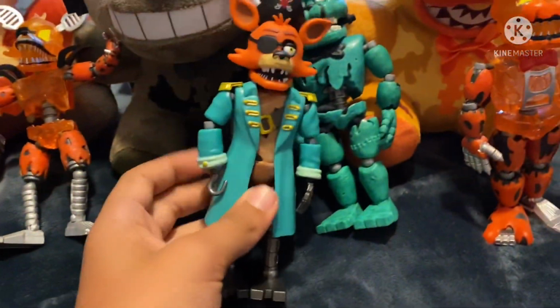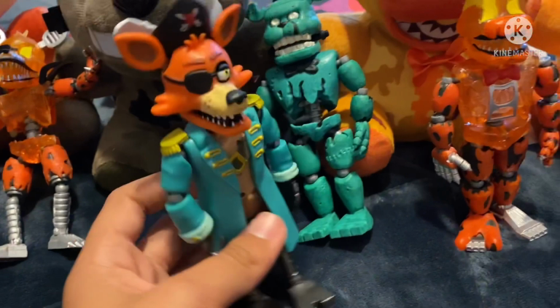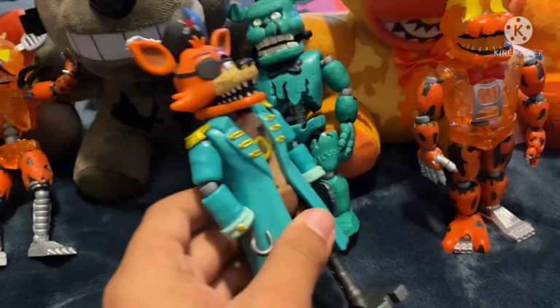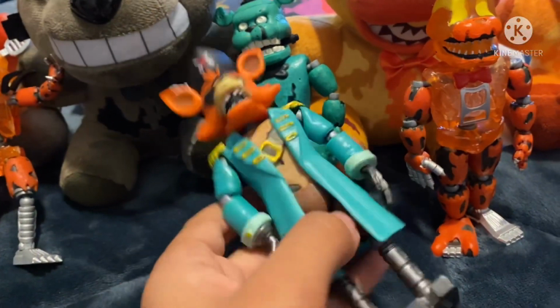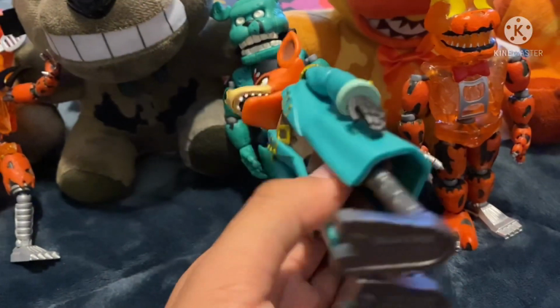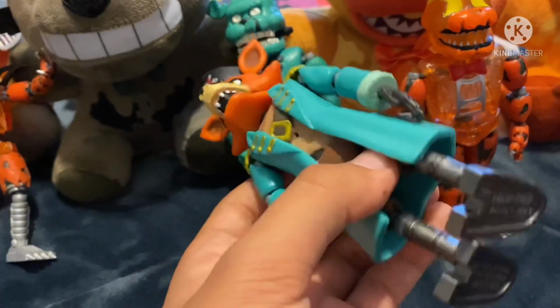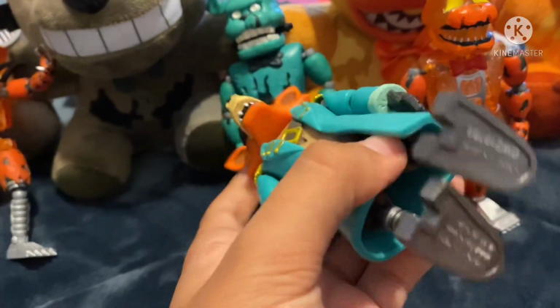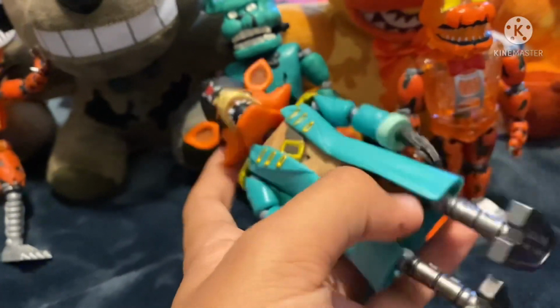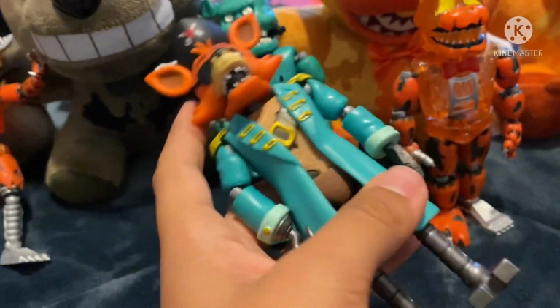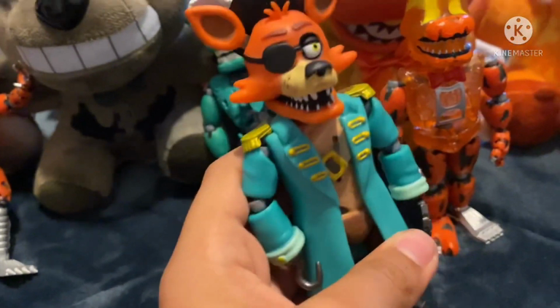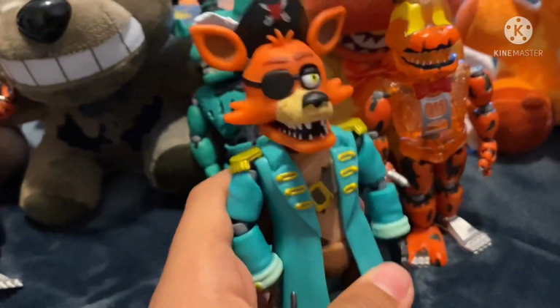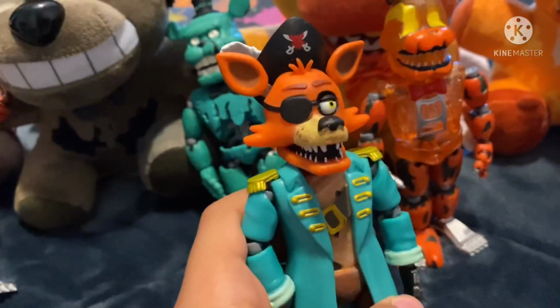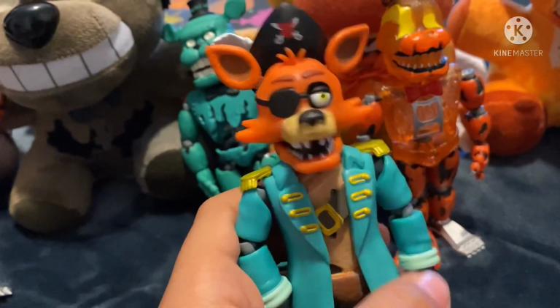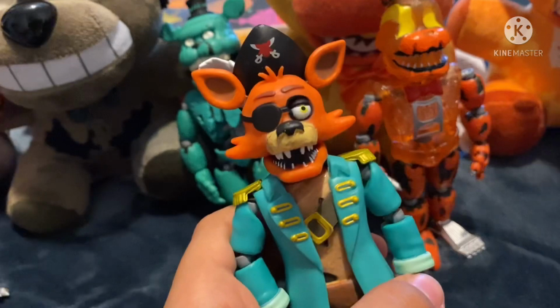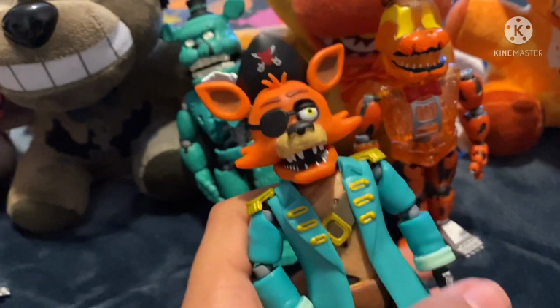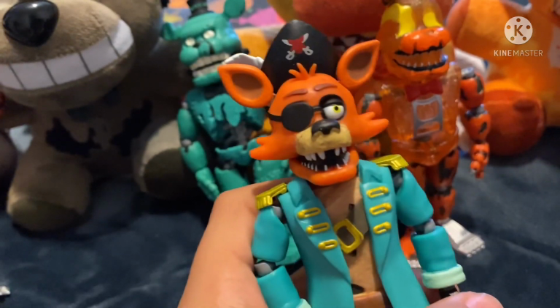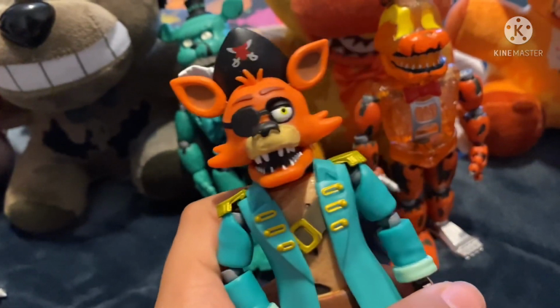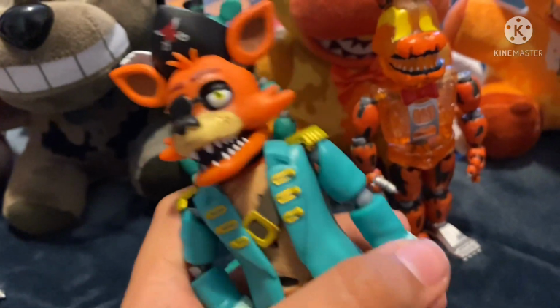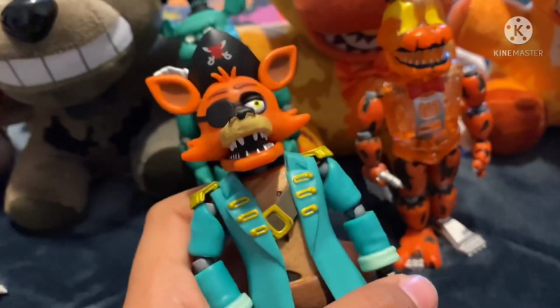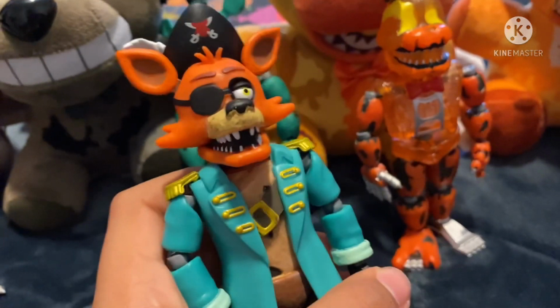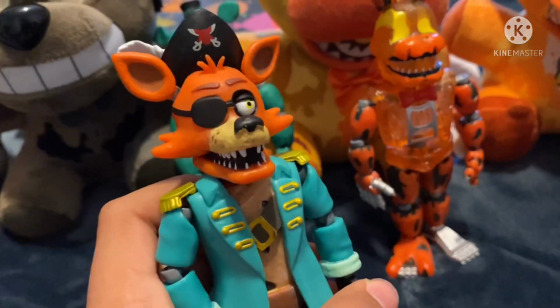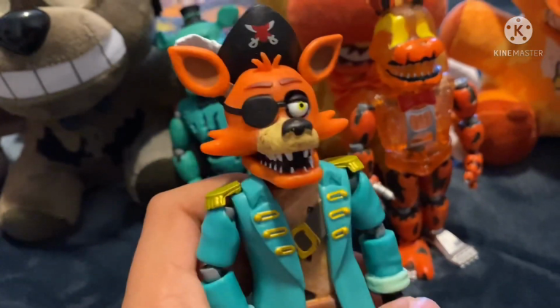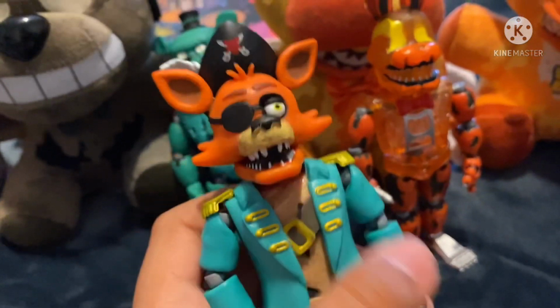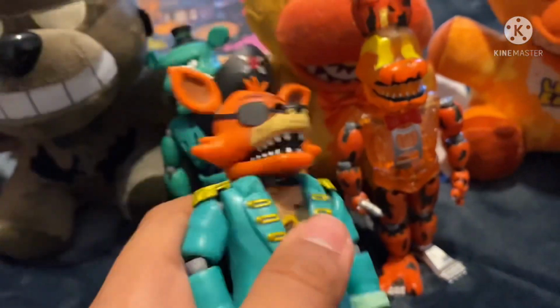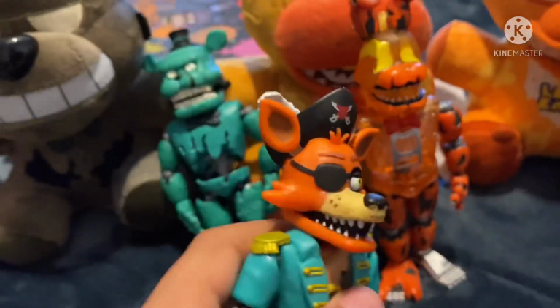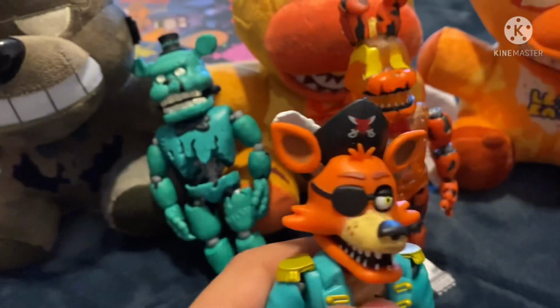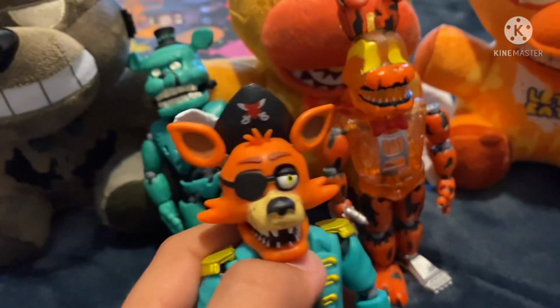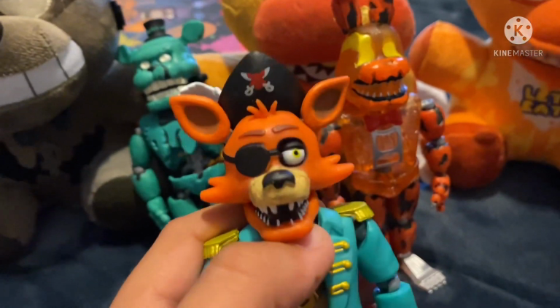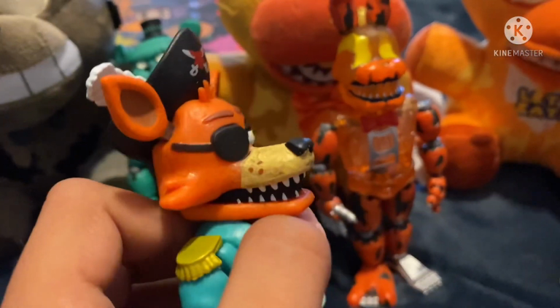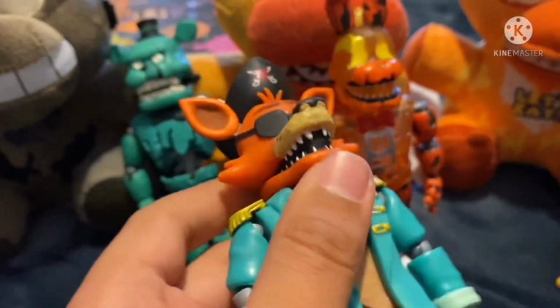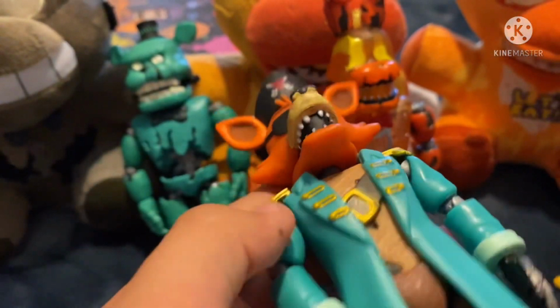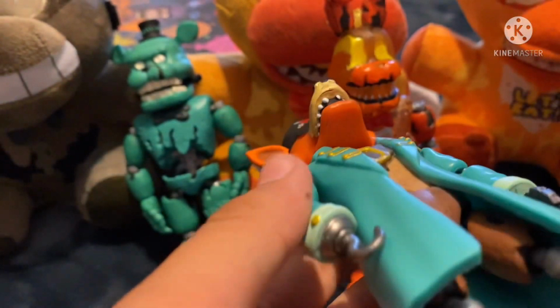He looks really good. Later today I'm going to be going to other Walmarts to try to find the plush of Captain Foxy, so if I find that, expect another review.